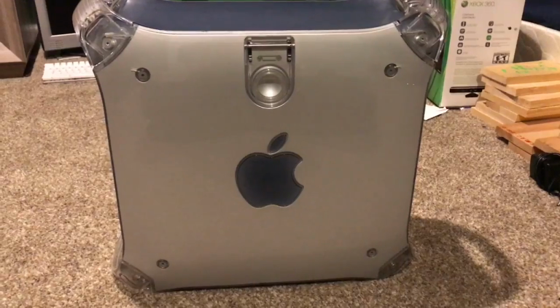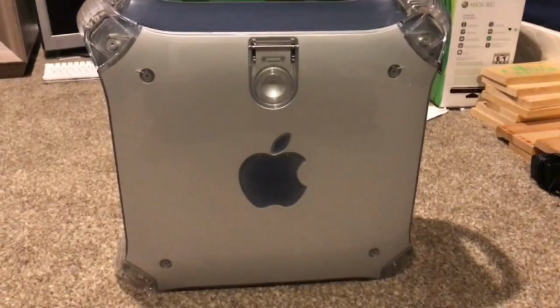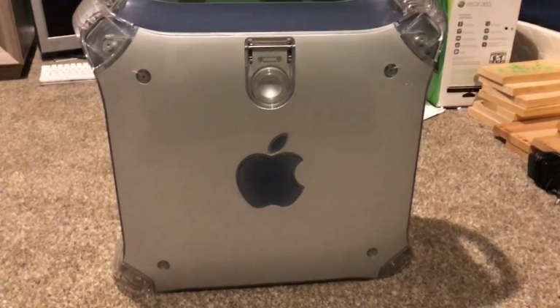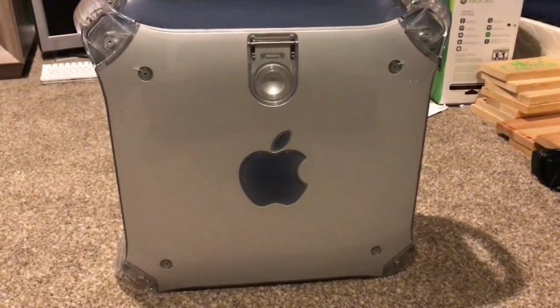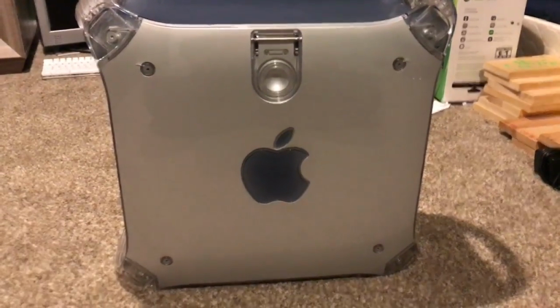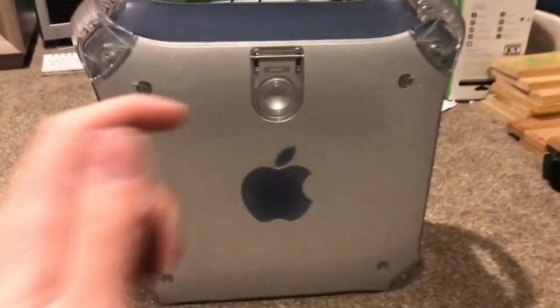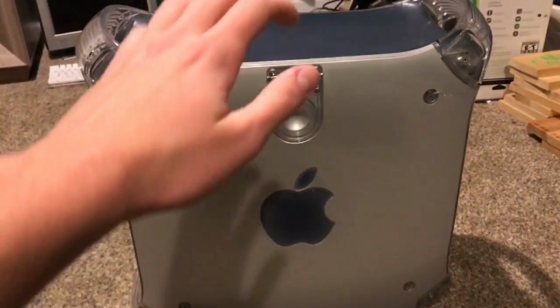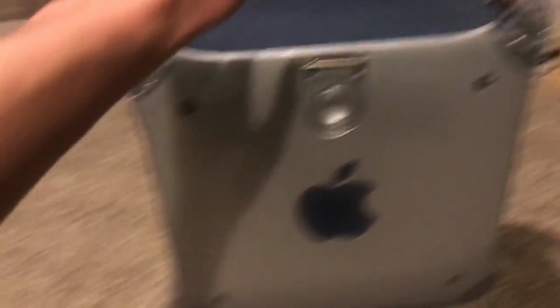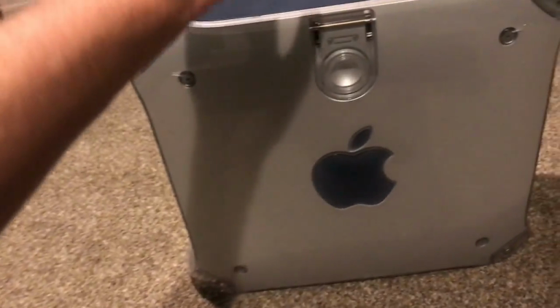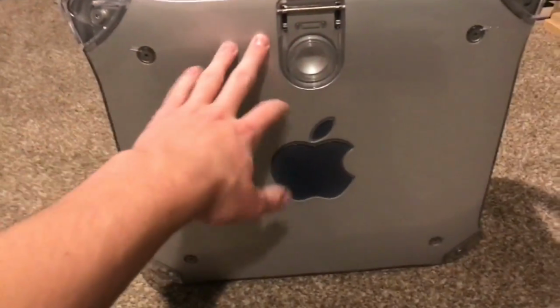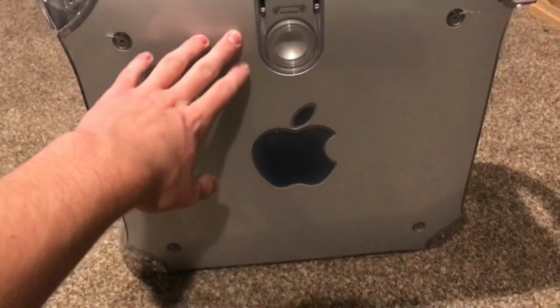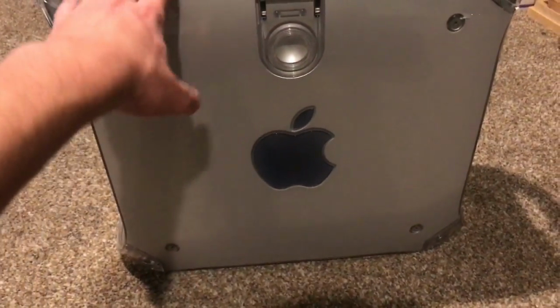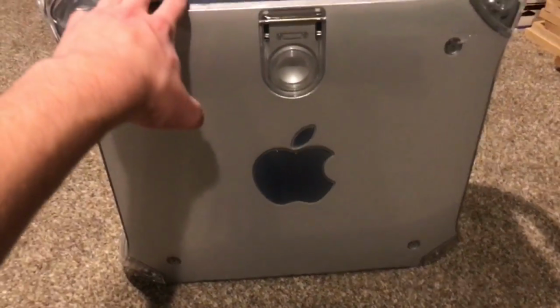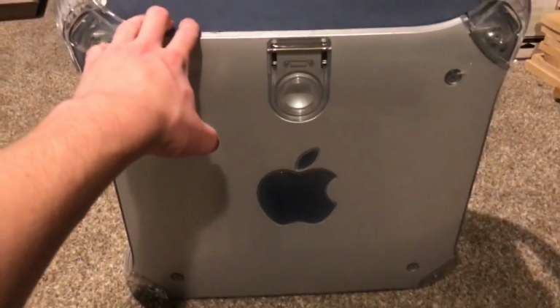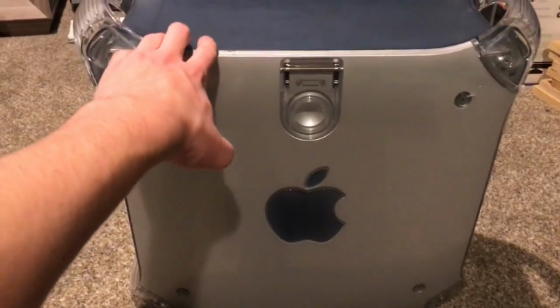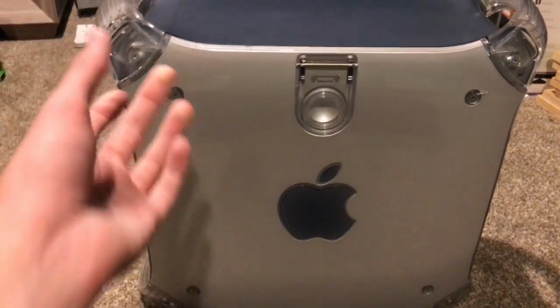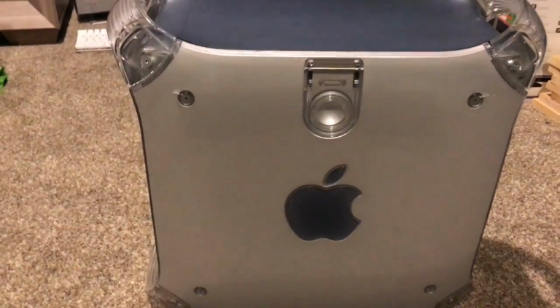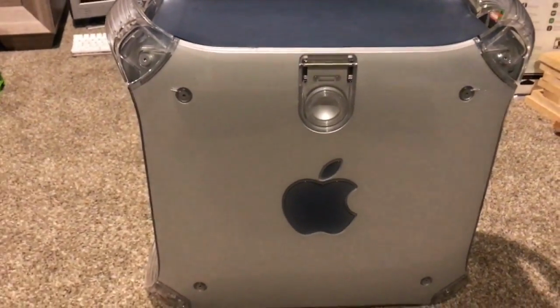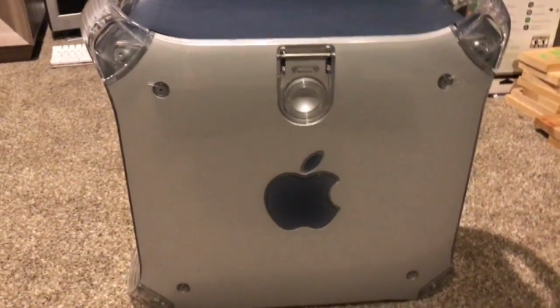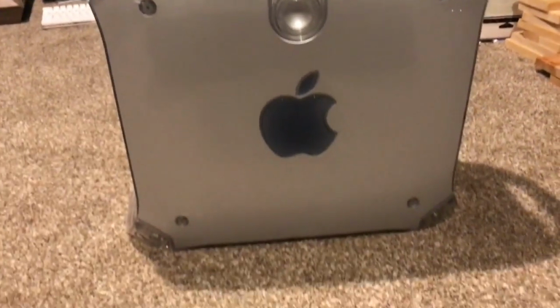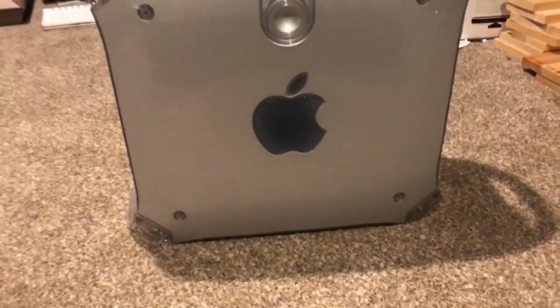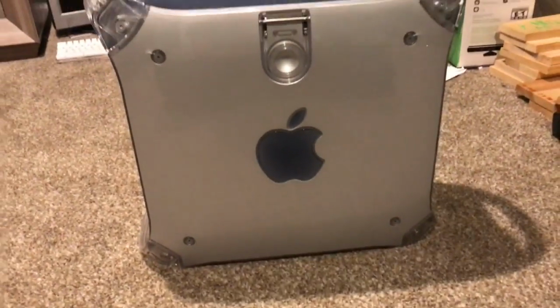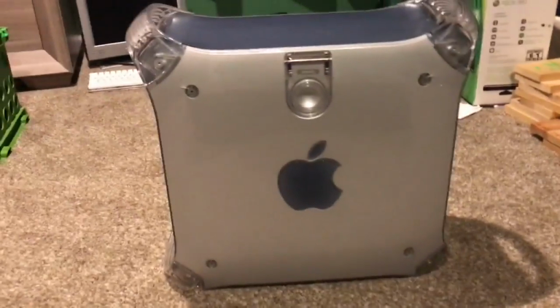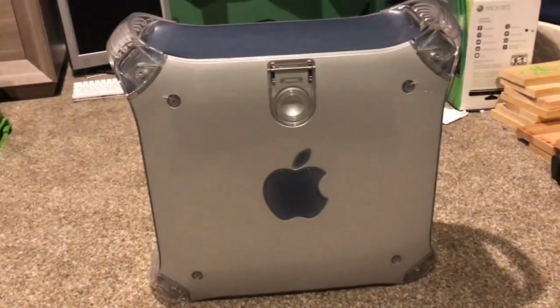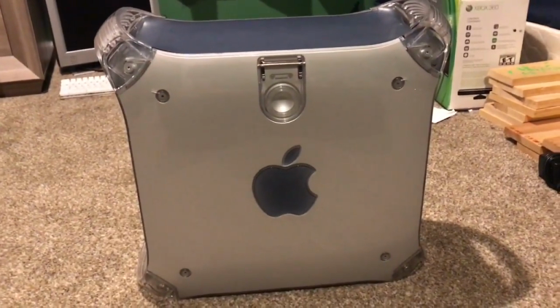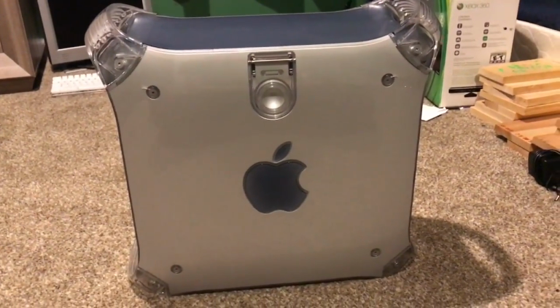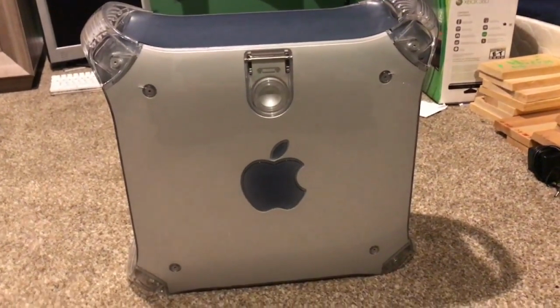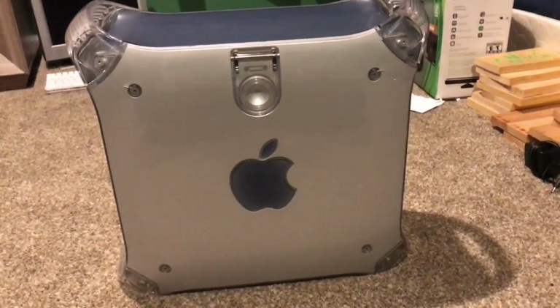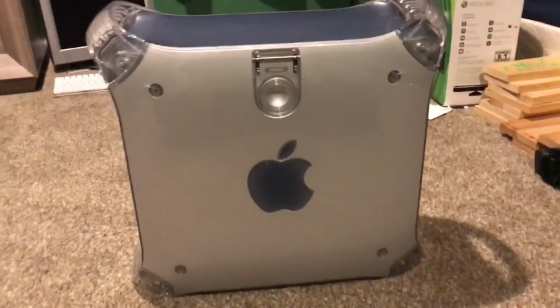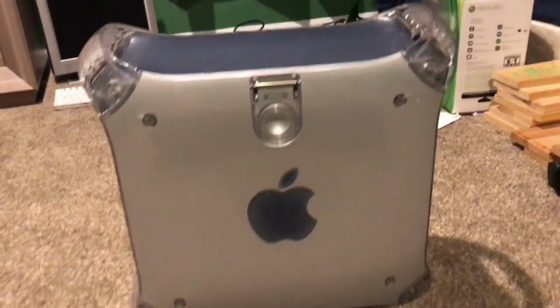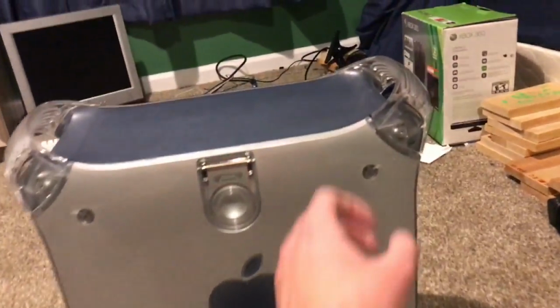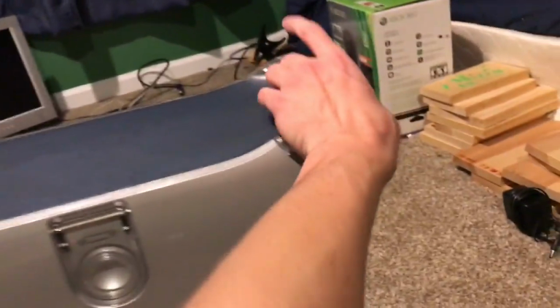Hey, what's up guys, Skellid here. Today I am back with another video, this time with an actual computer. I did my last video on that MacBook which my friend is now currently enjoying, so I'm happy about that. This video is actually about a bit of a strange one.